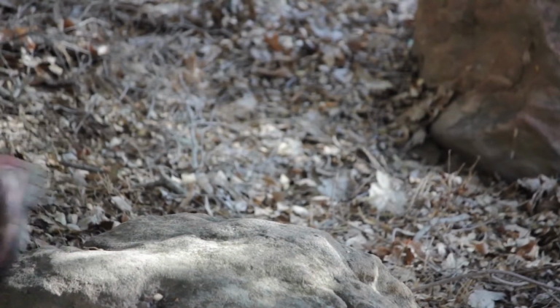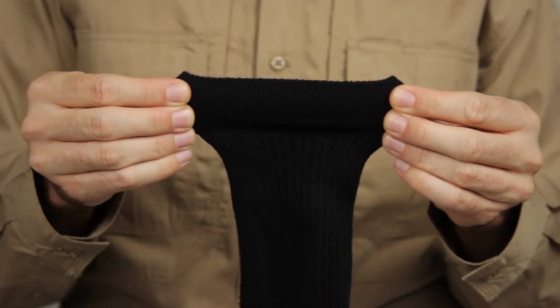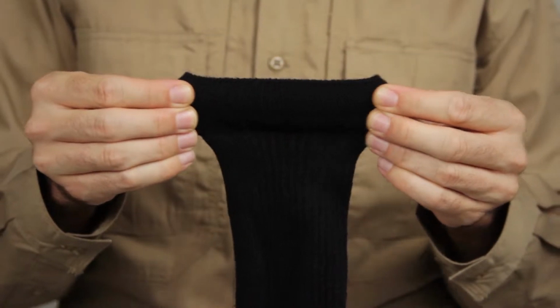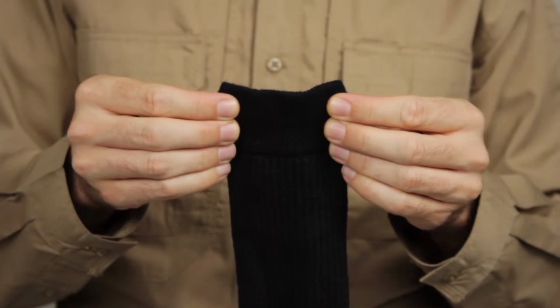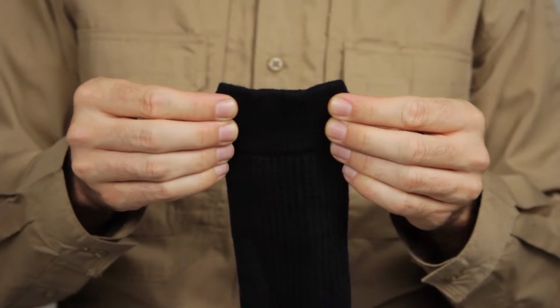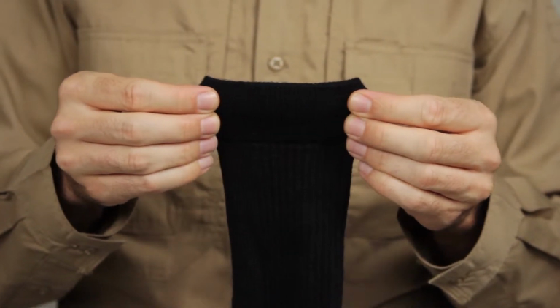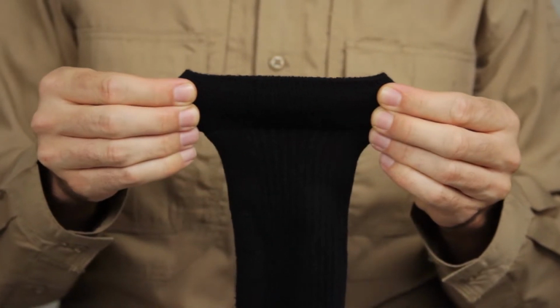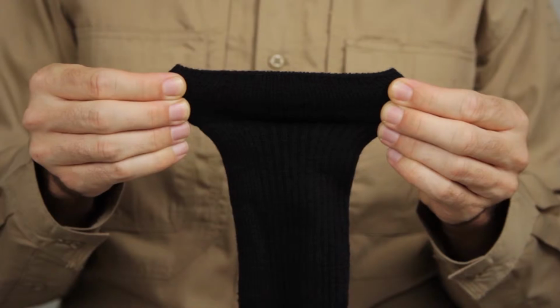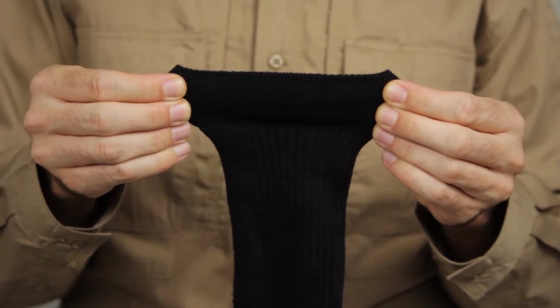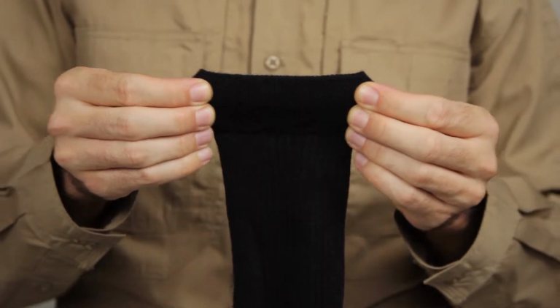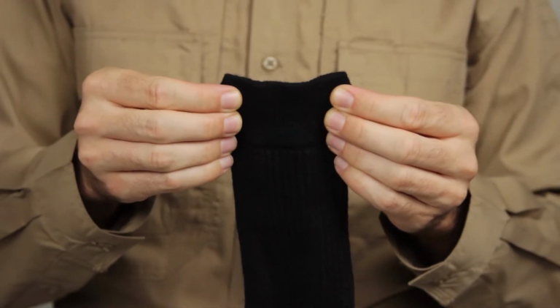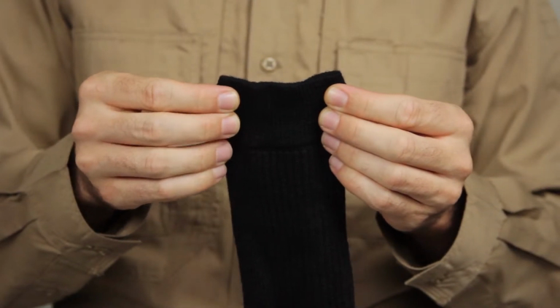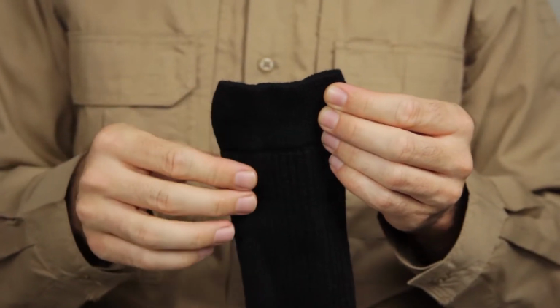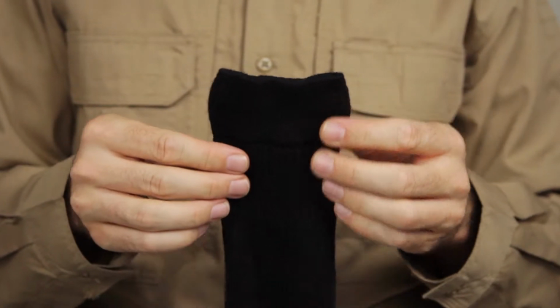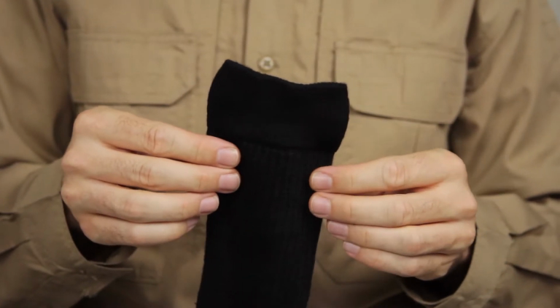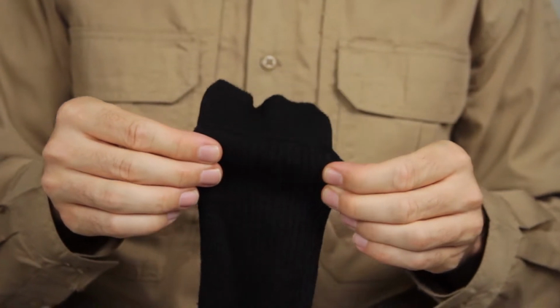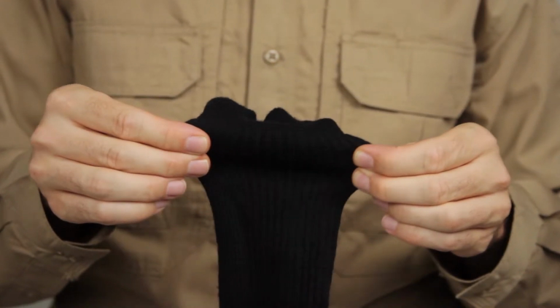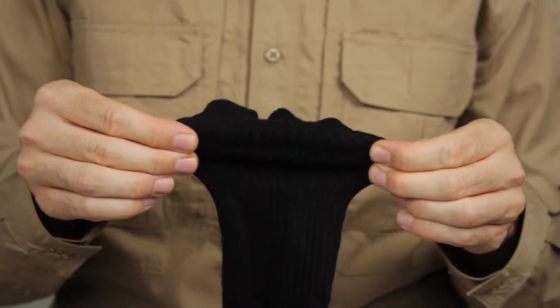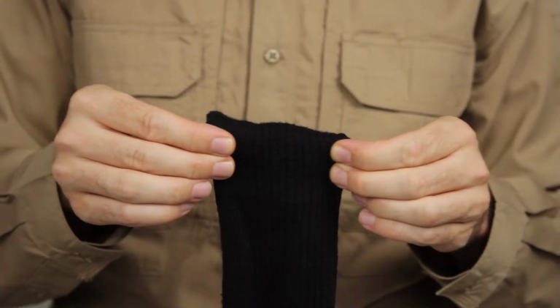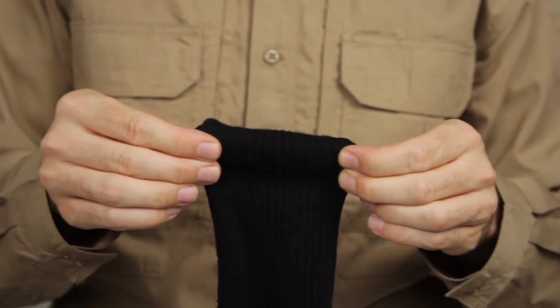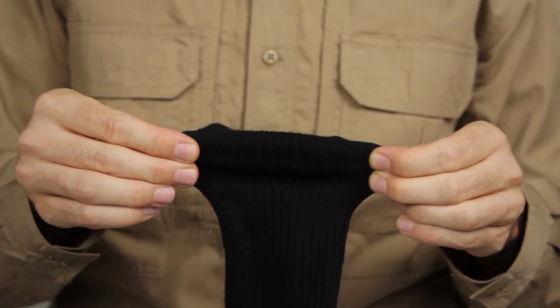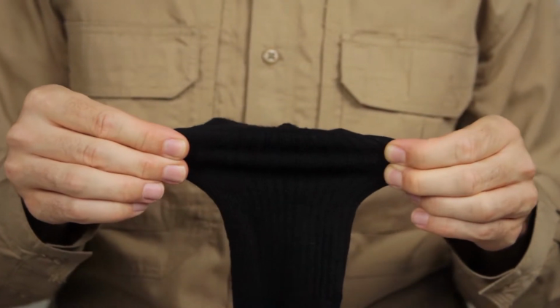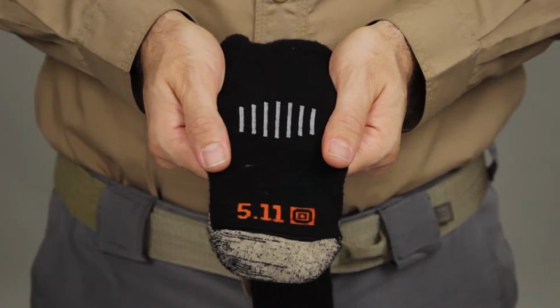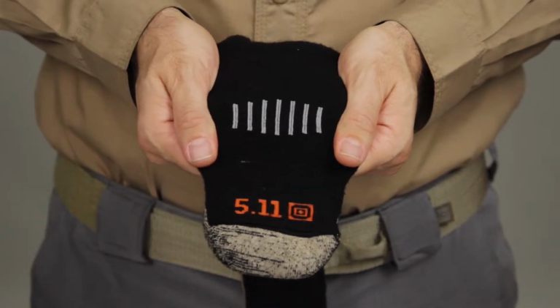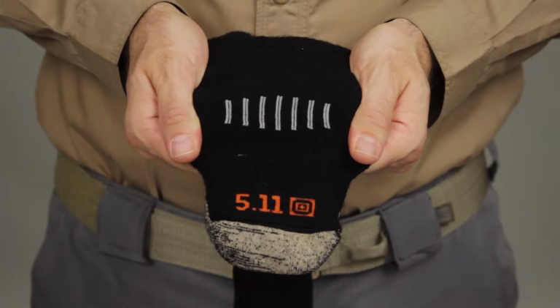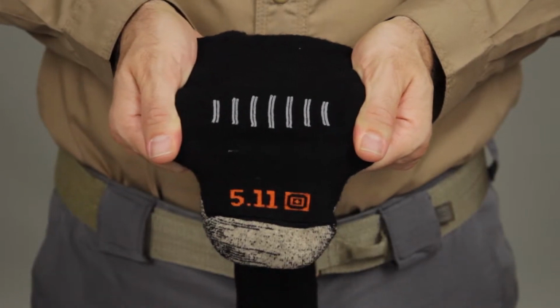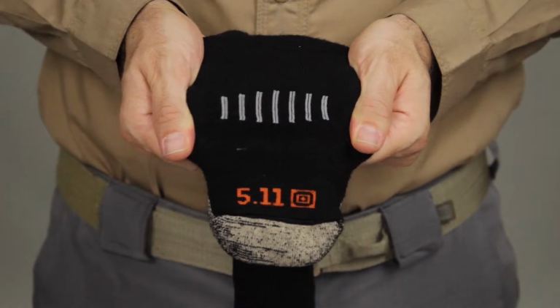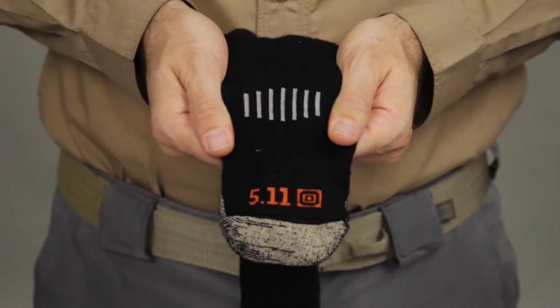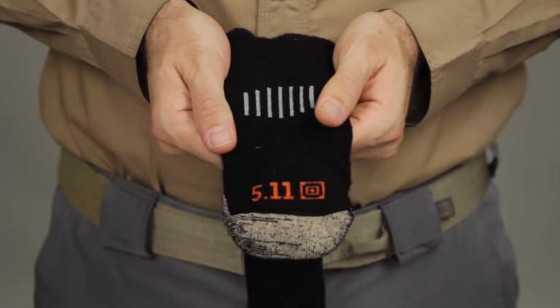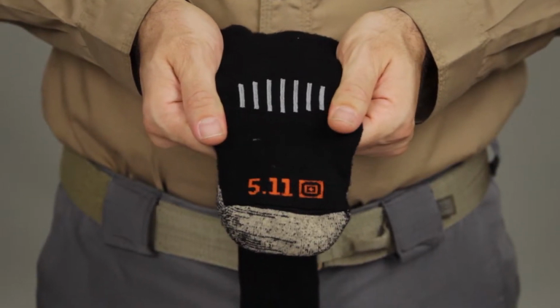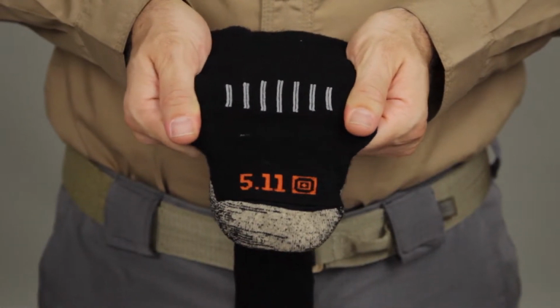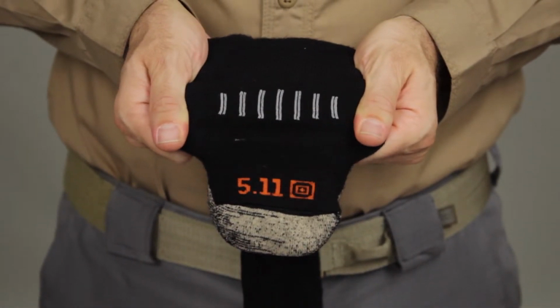These socks come in a crew length with a tab-top cuff and are excellent for cold weather environments. The ankle and arch support ensure a secure footing.